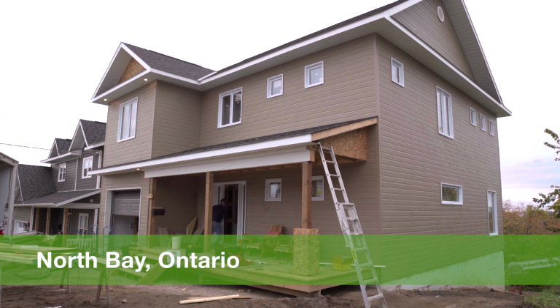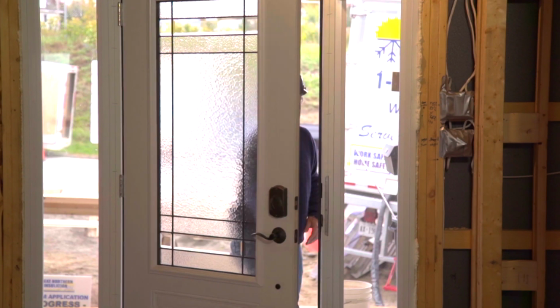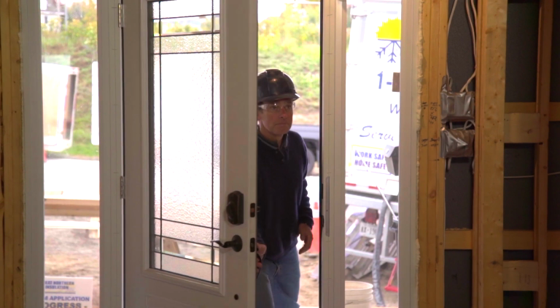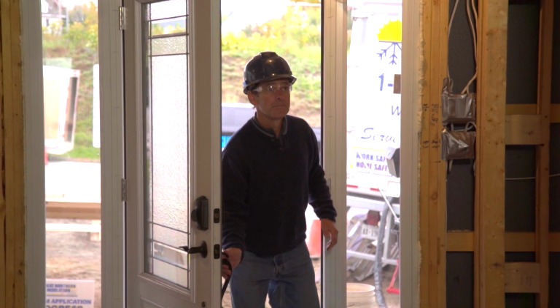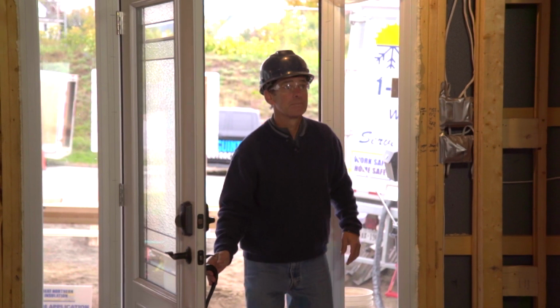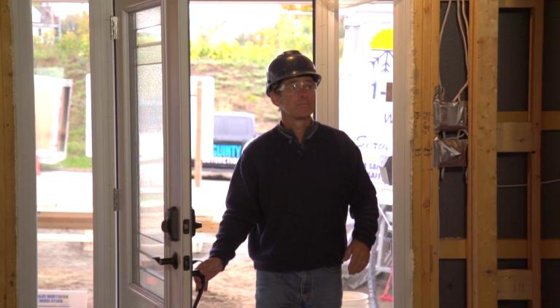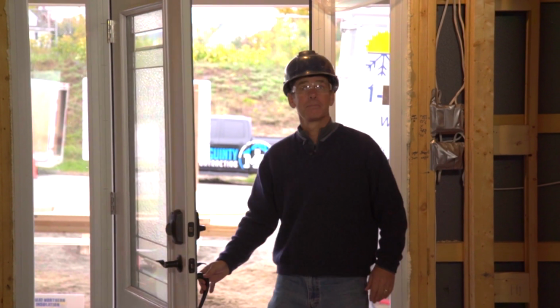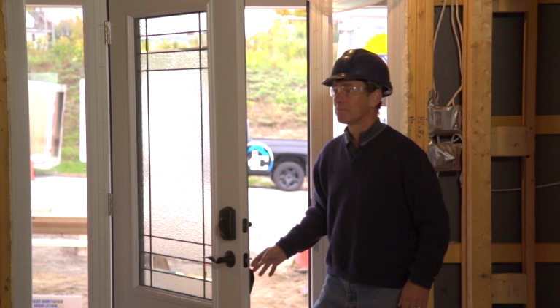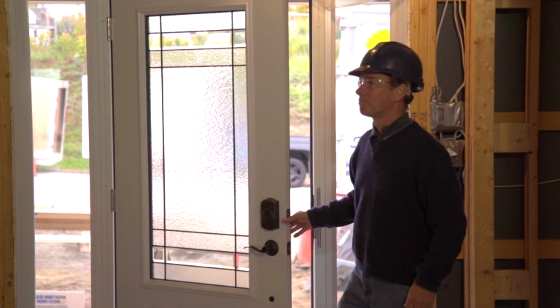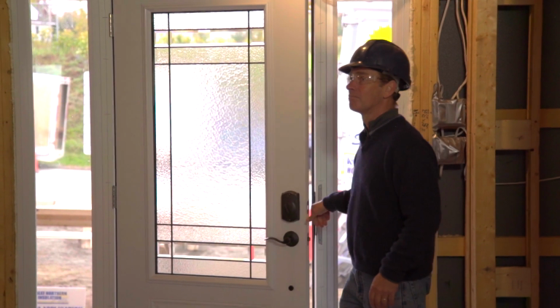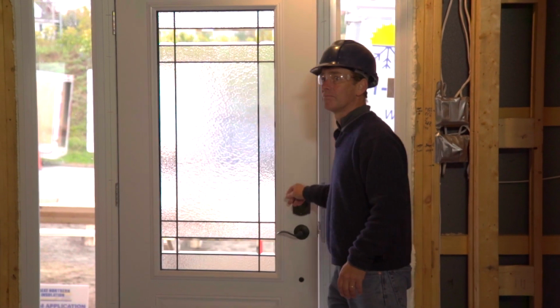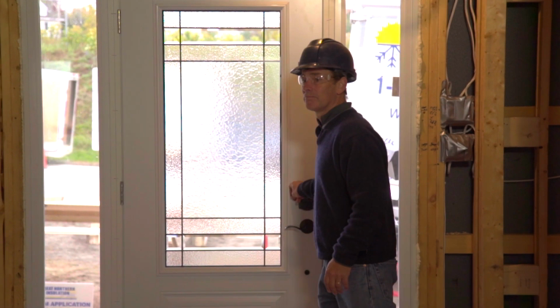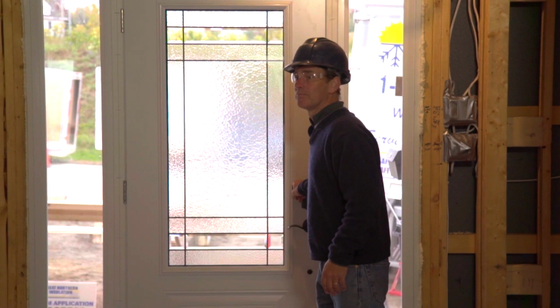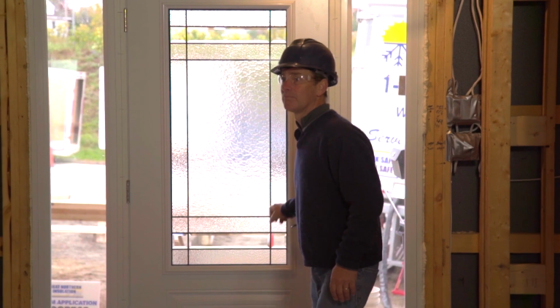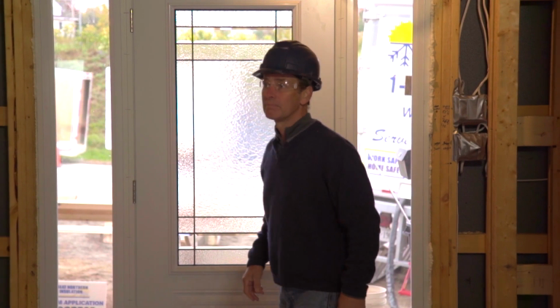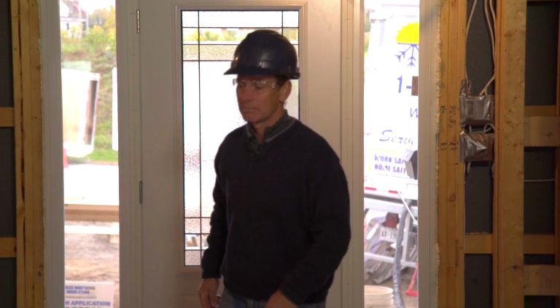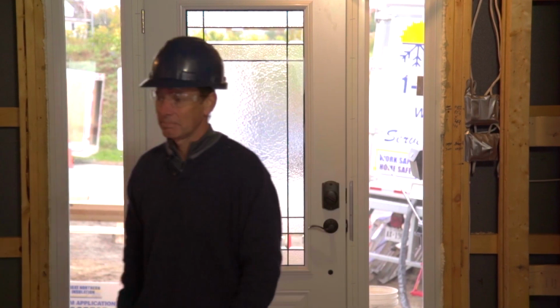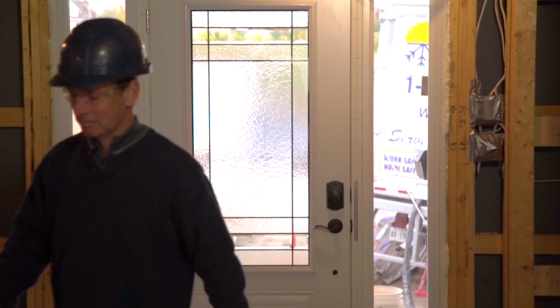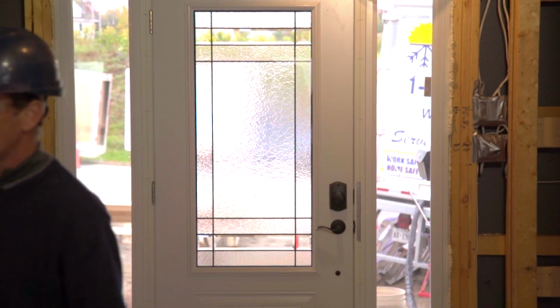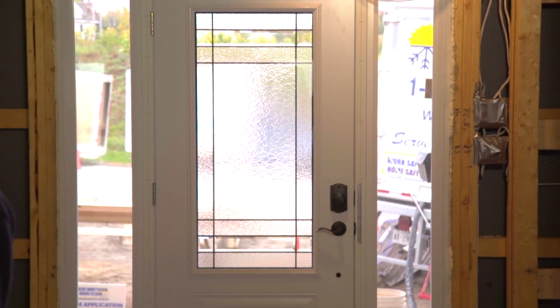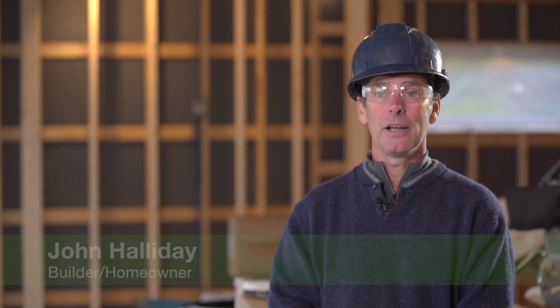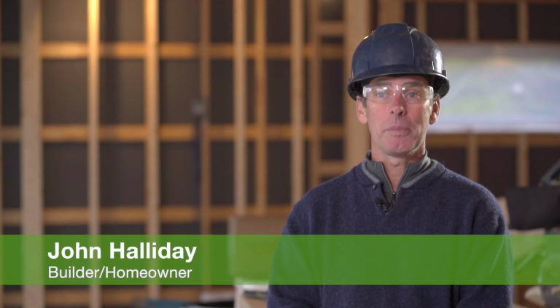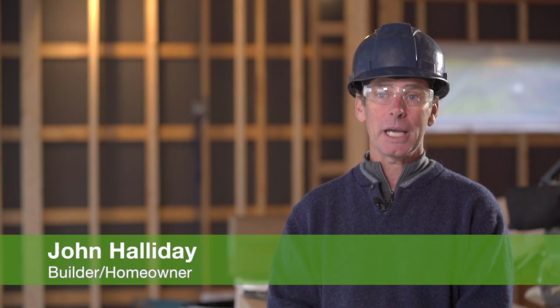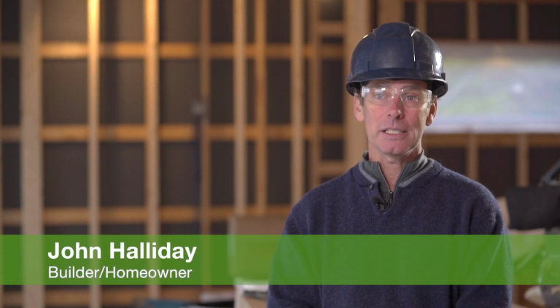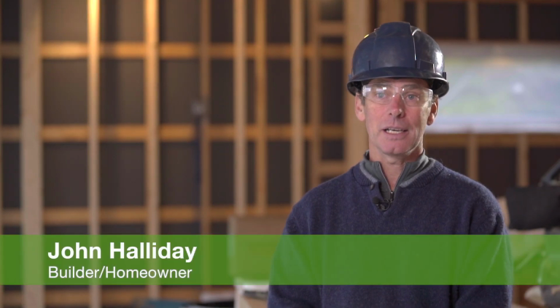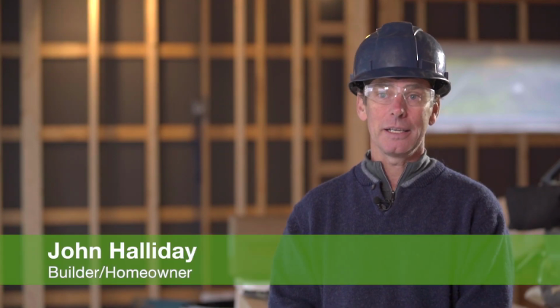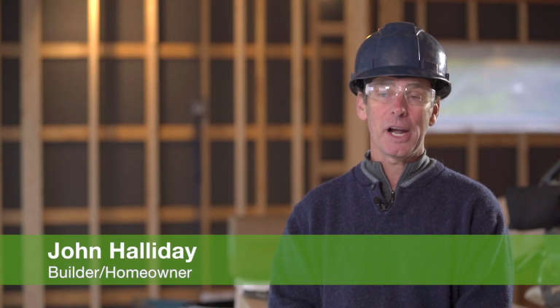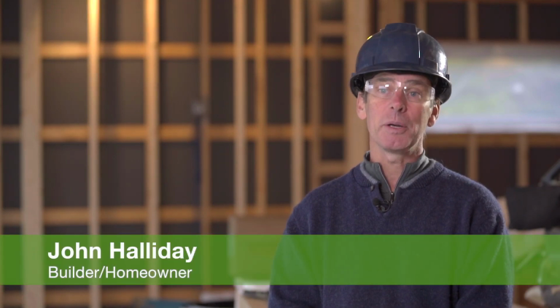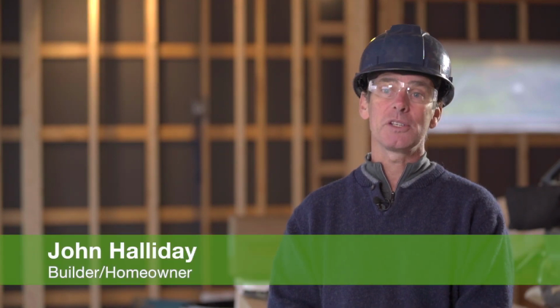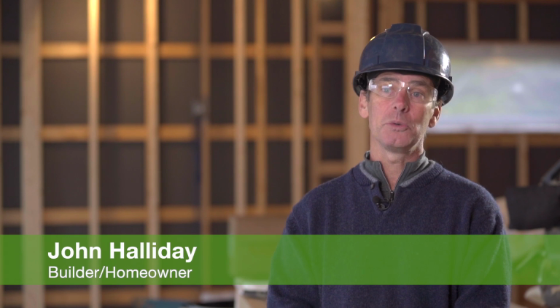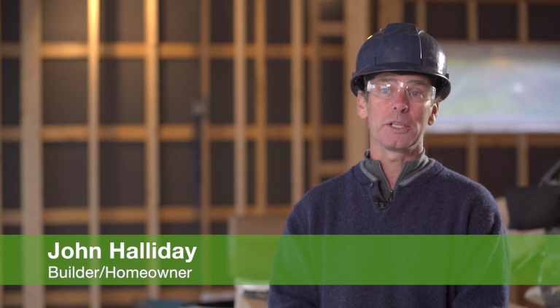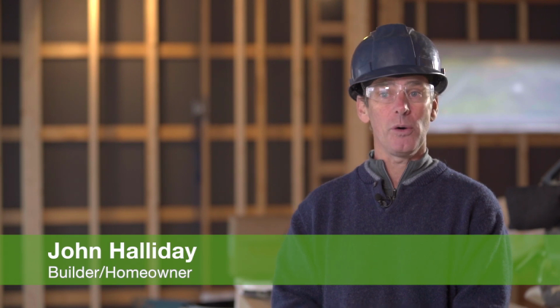My name's John Halliday. I'm originally from North Bay, where we are today. I've worked away all my life and on my bucket list in retirement was to build a new home.